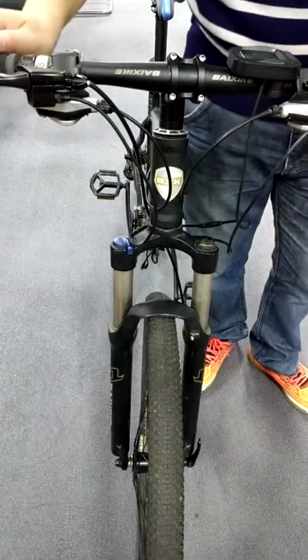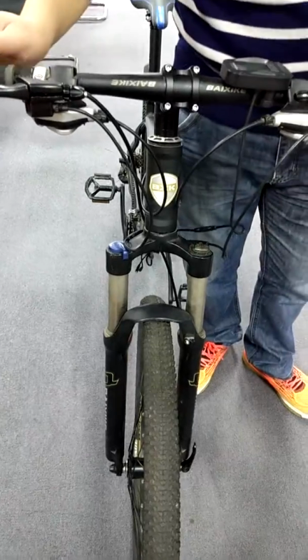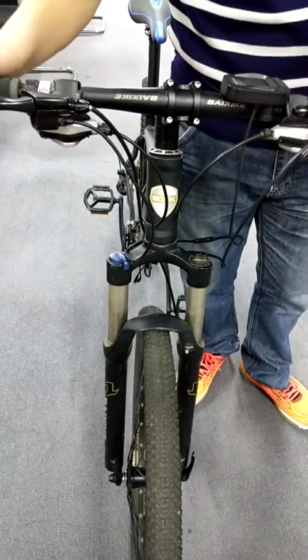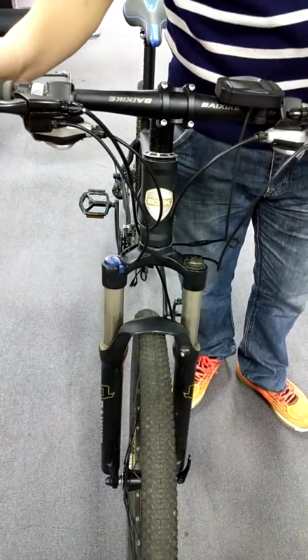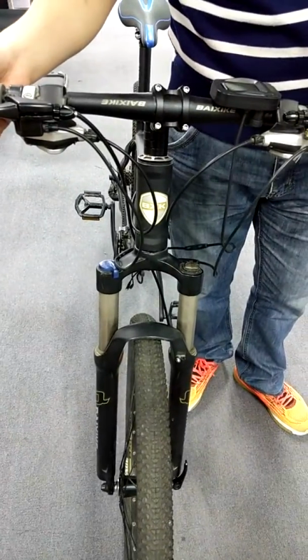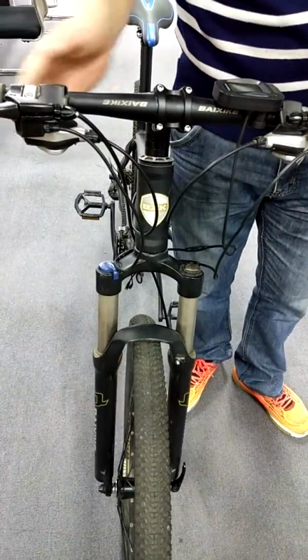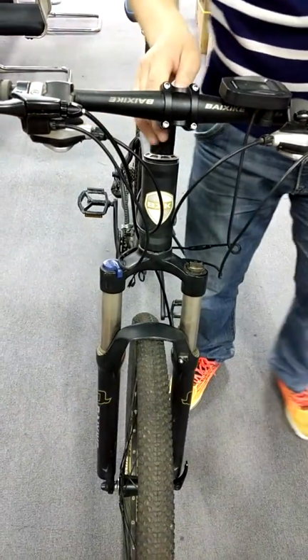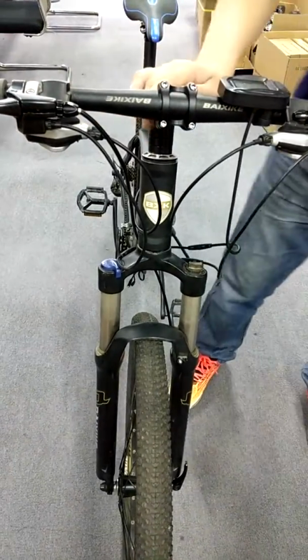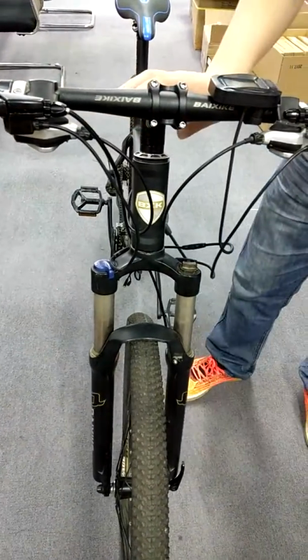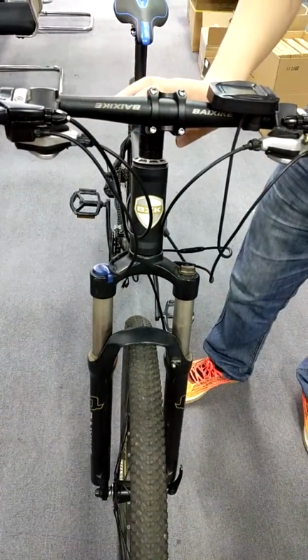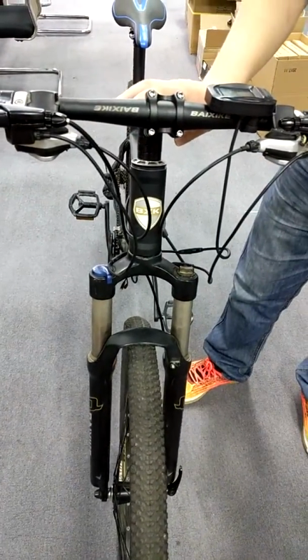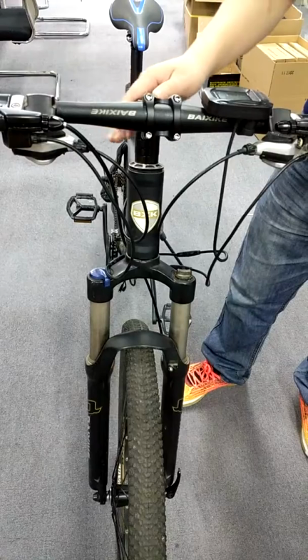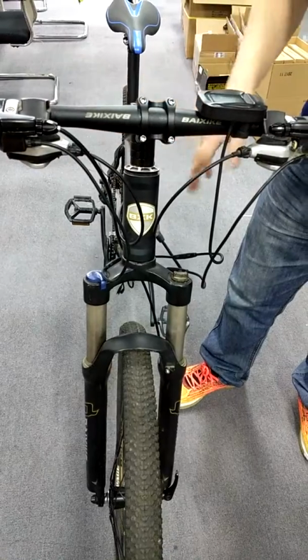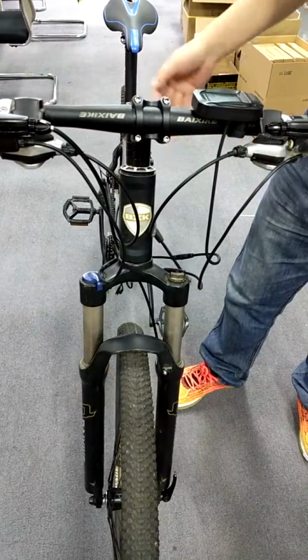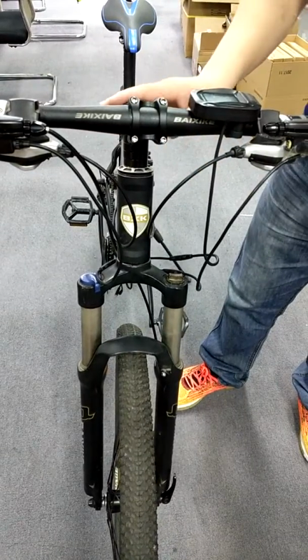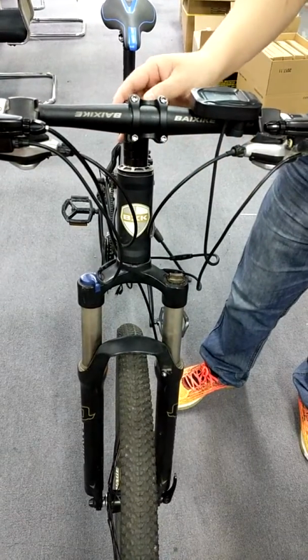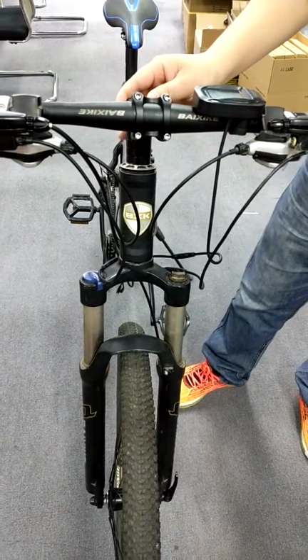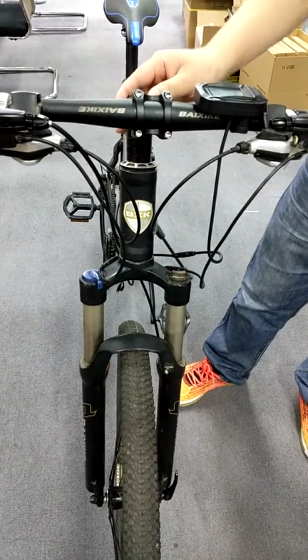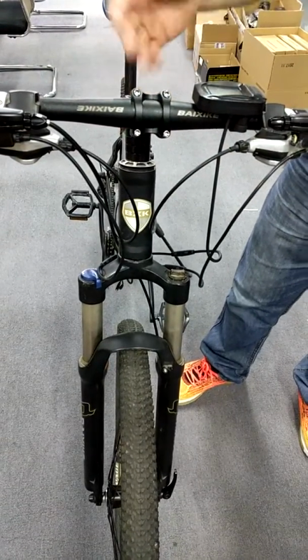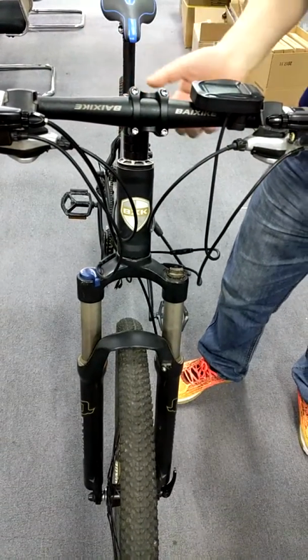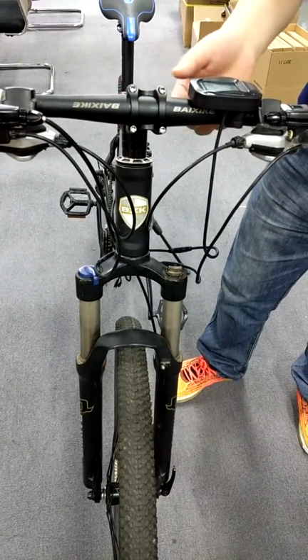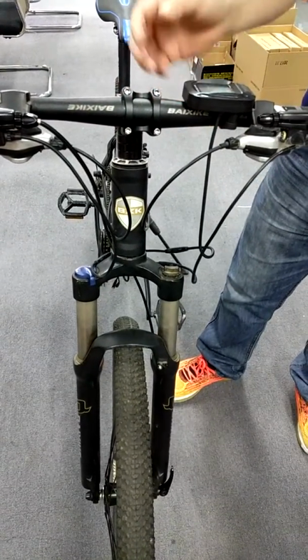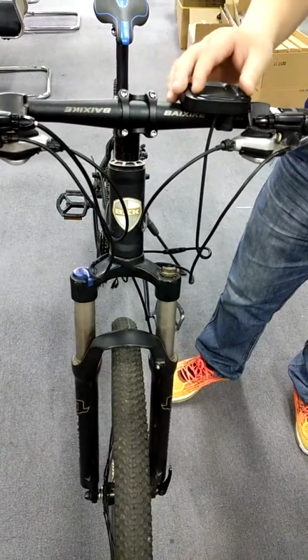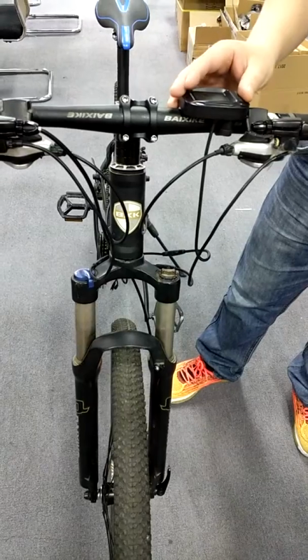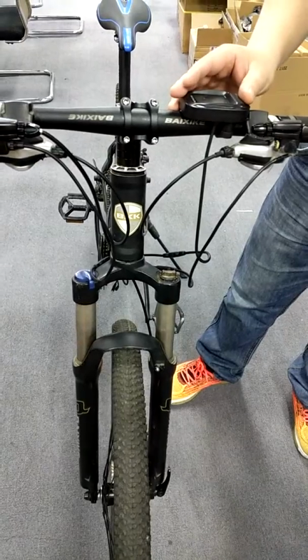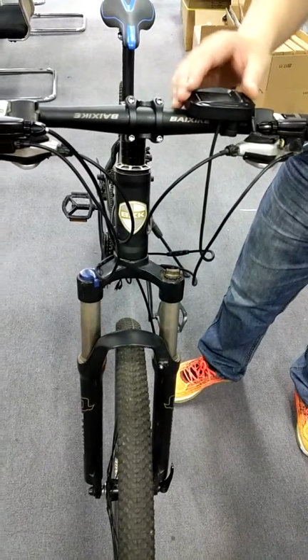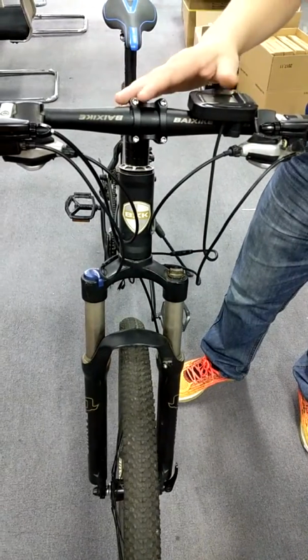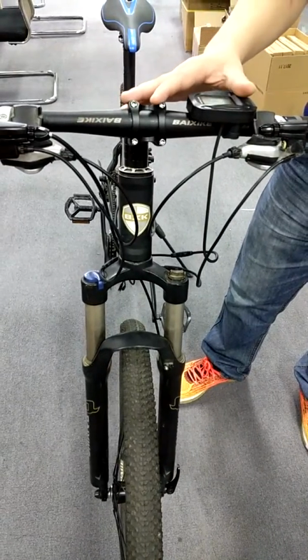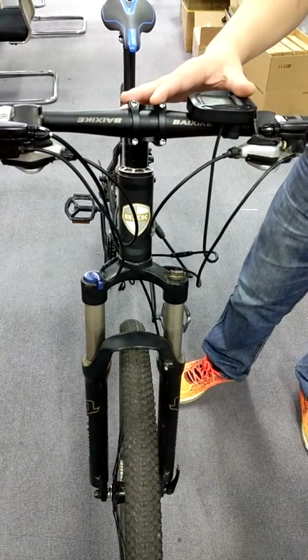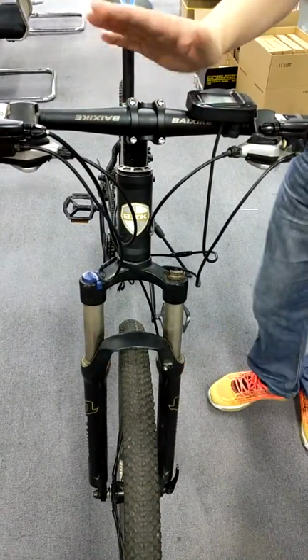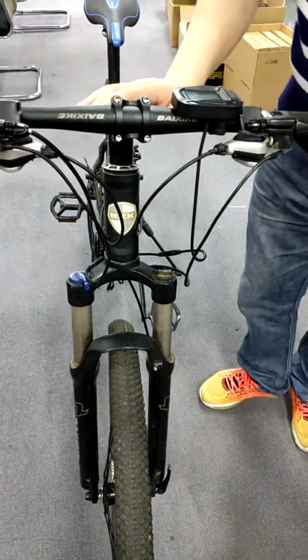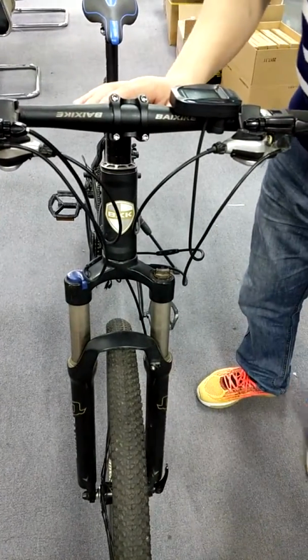My name is Harry and I will show you how to fix the problem of the motor not working. The battery is charged and you can see the data on the display of the computer.